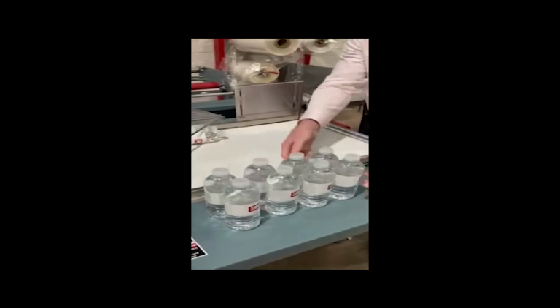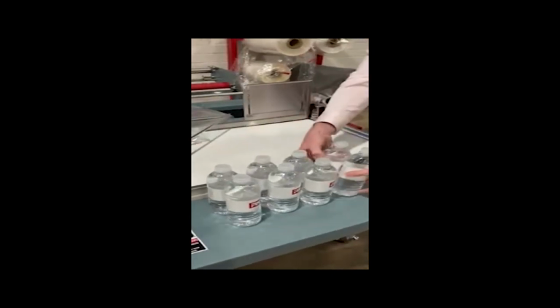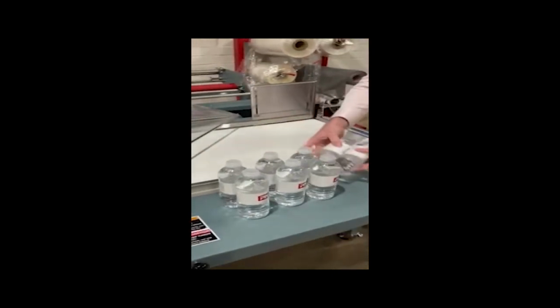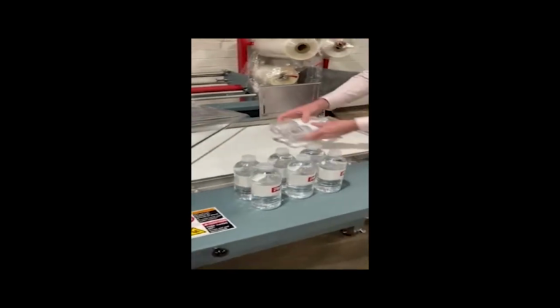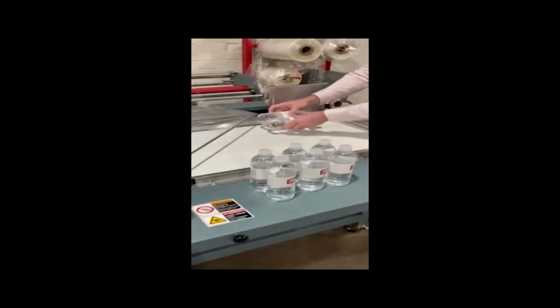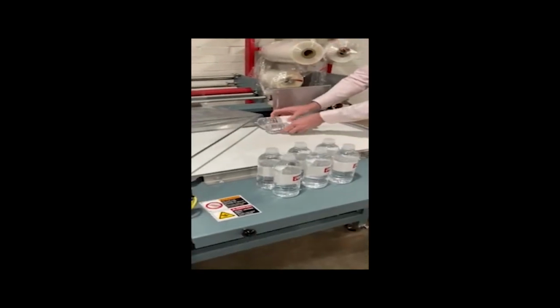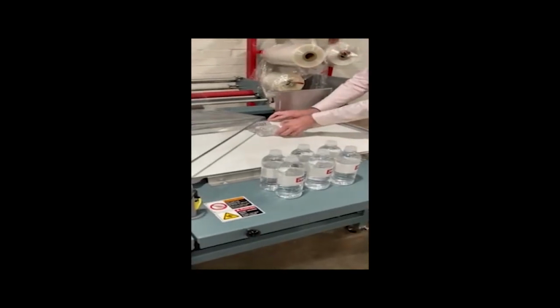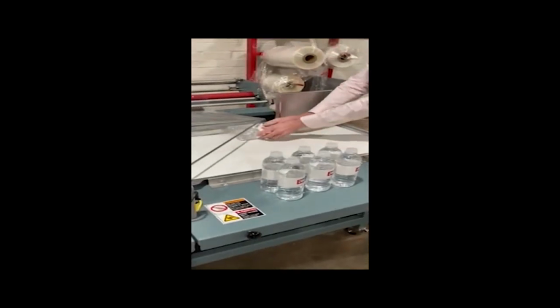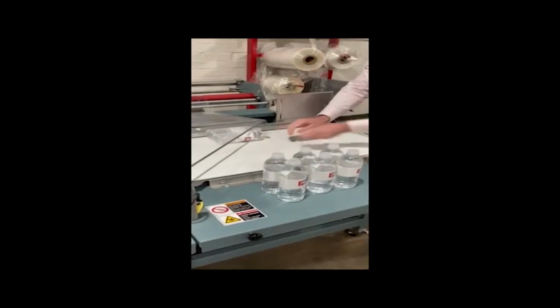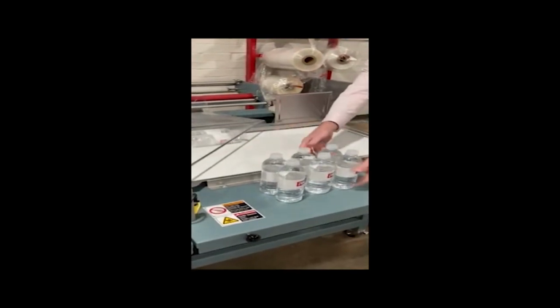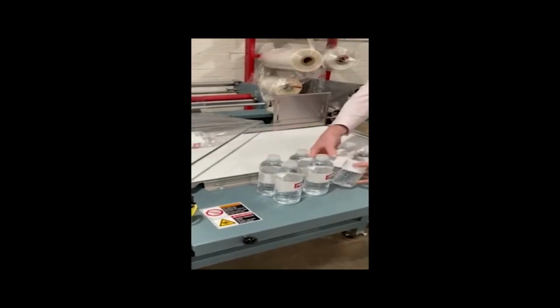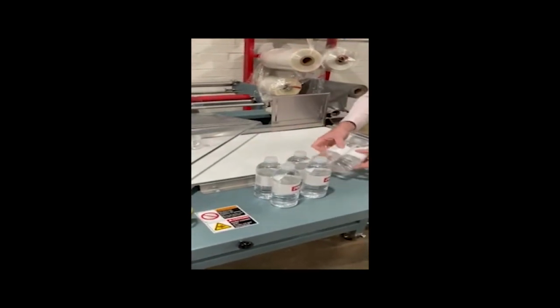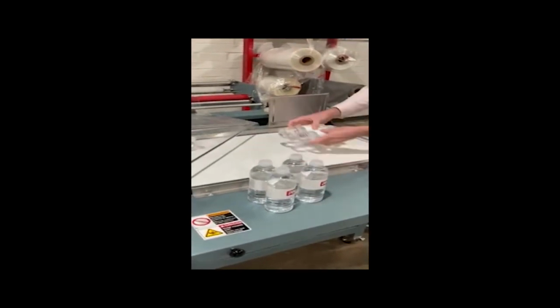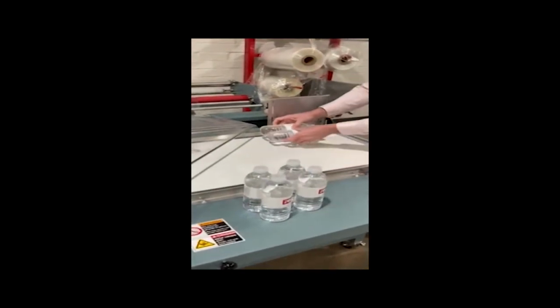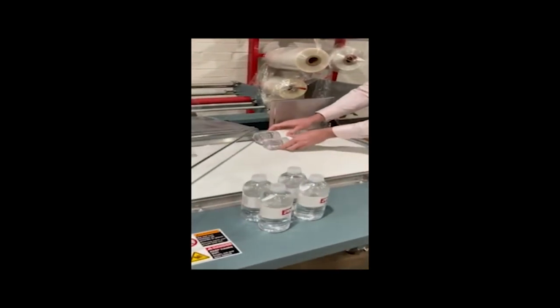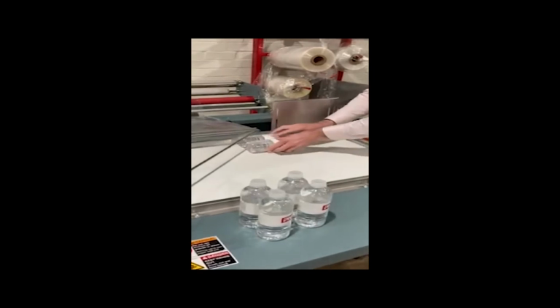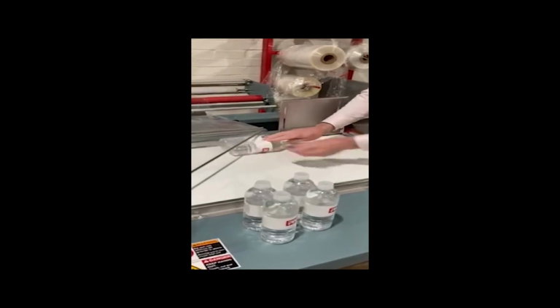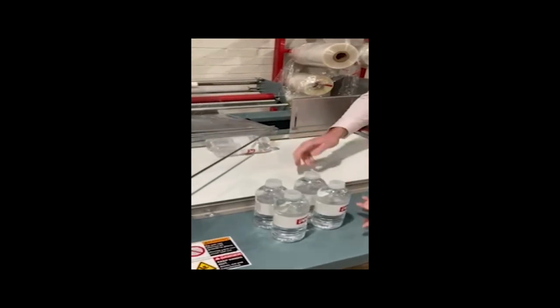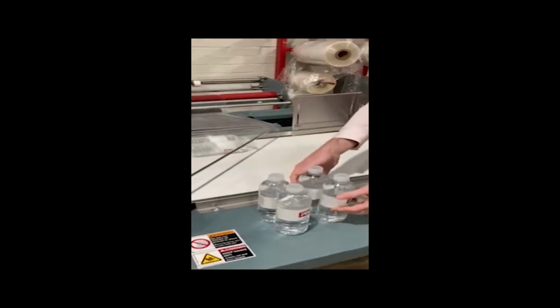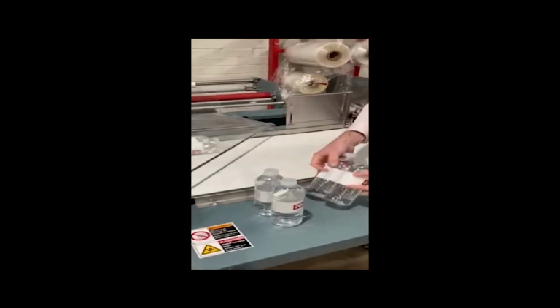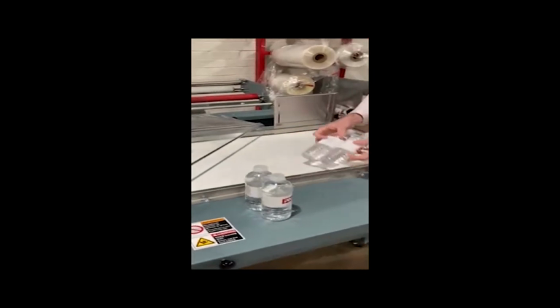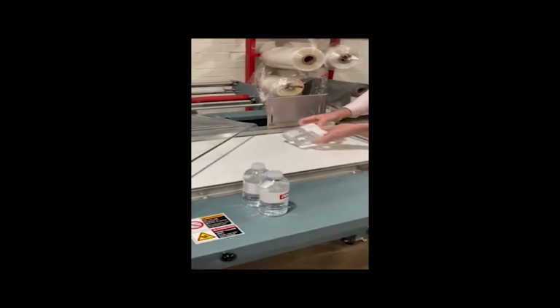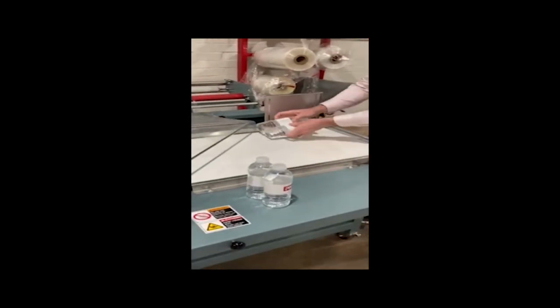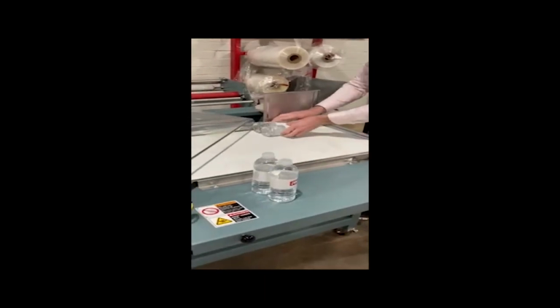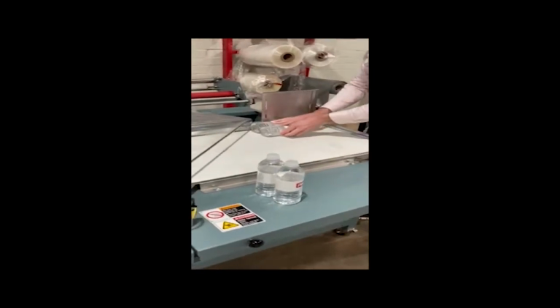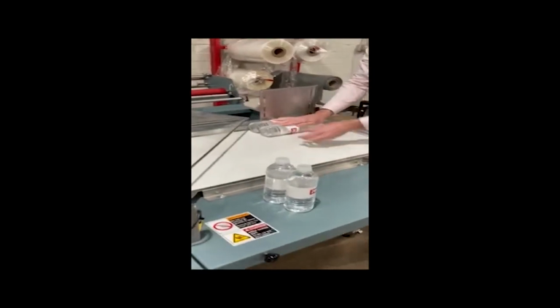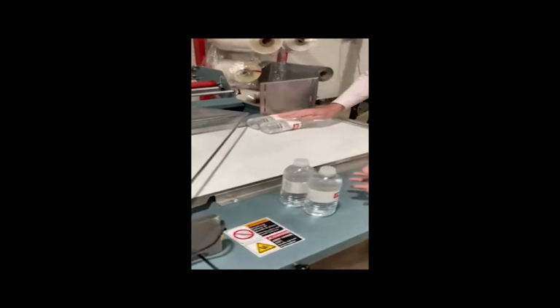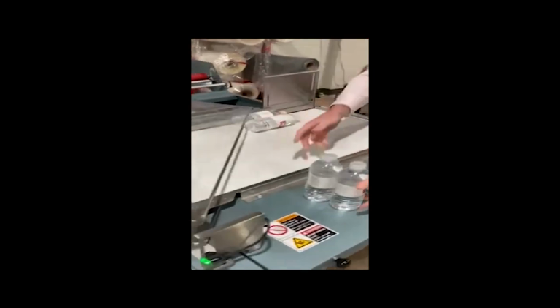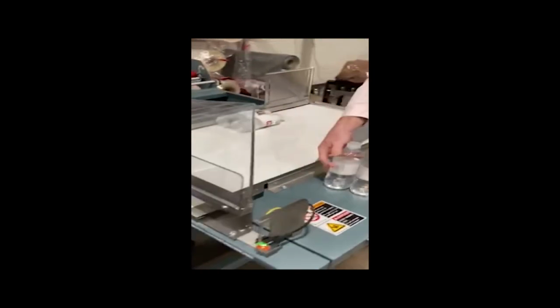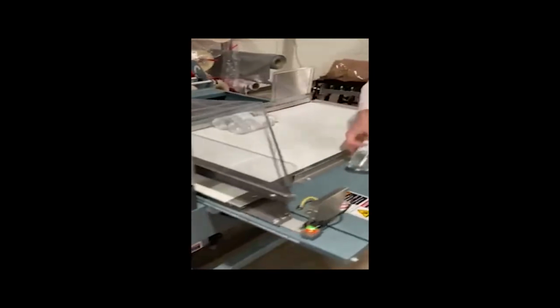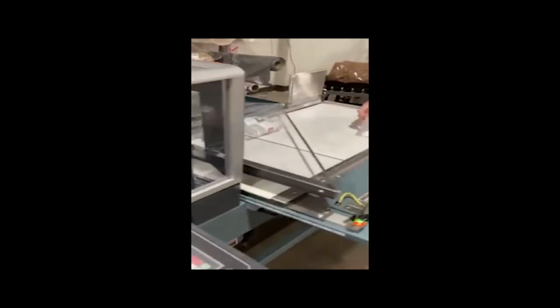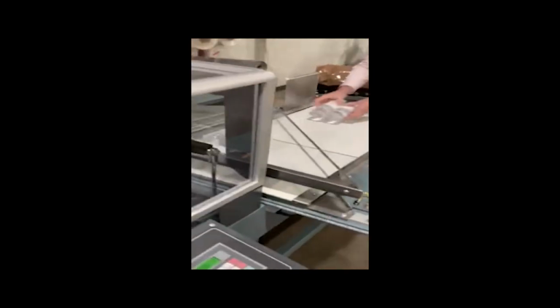The operator in this case only needs to get the product onto the conveyor belt, which is moving. That can be done upstream or right onto the in-feed of the L-Sealer.